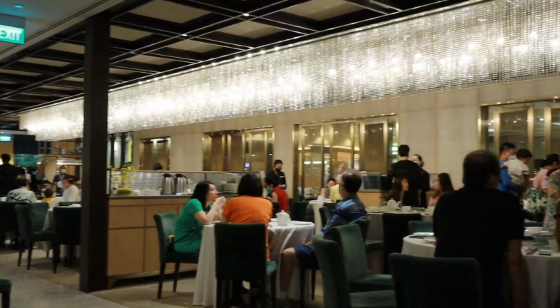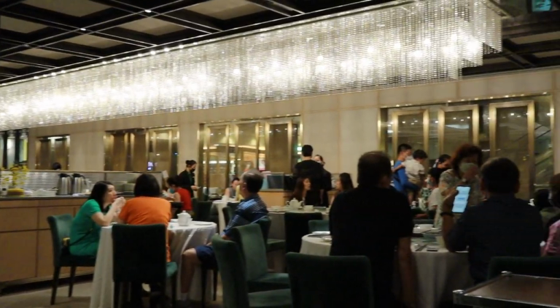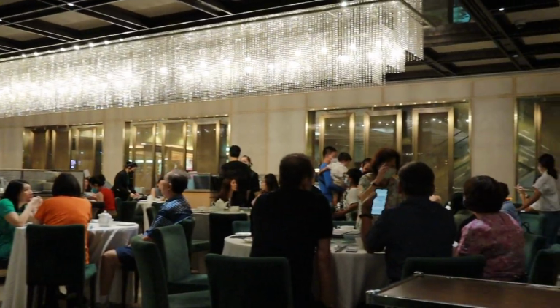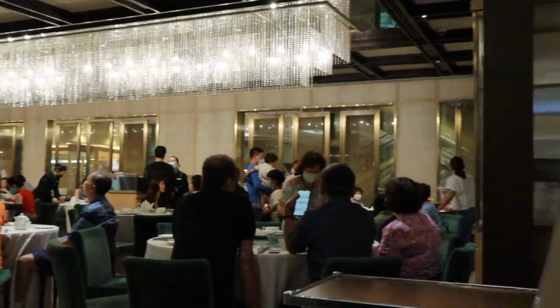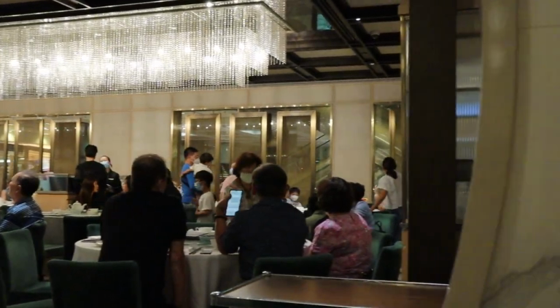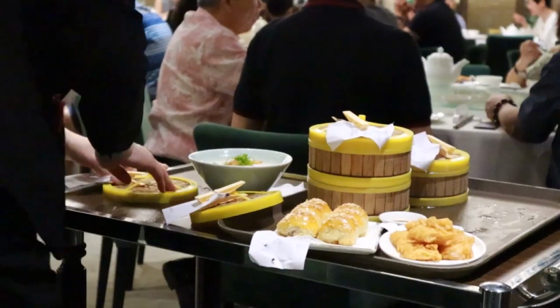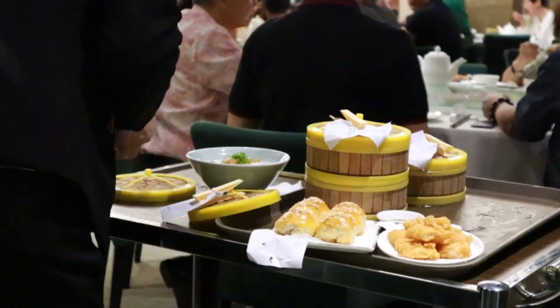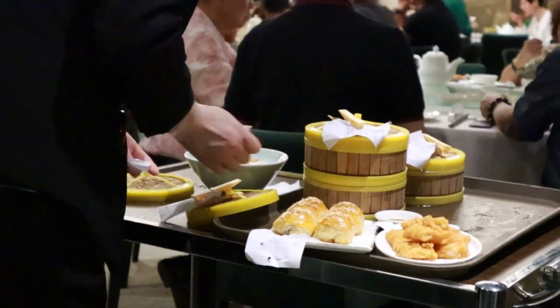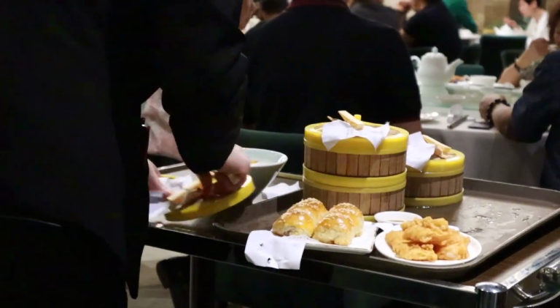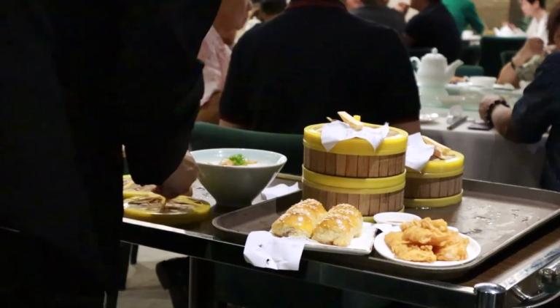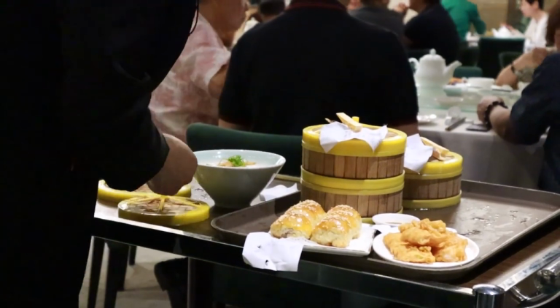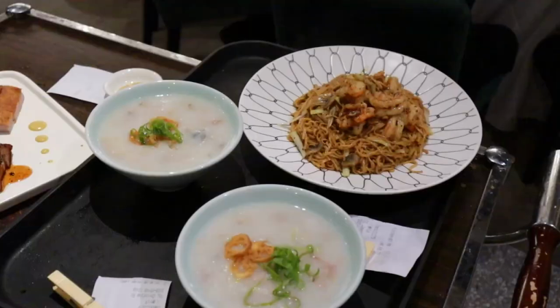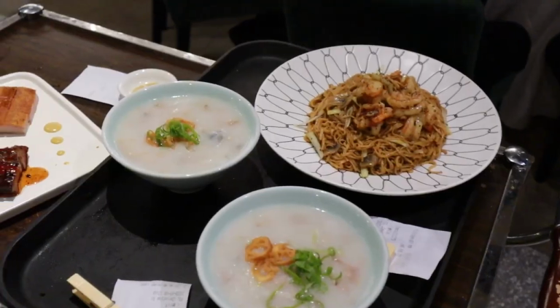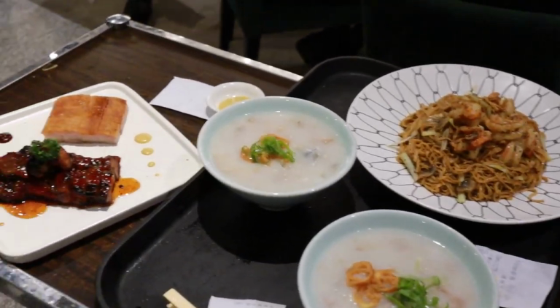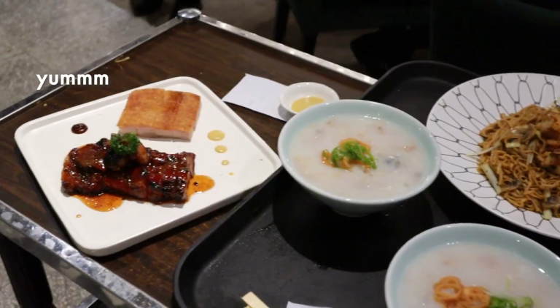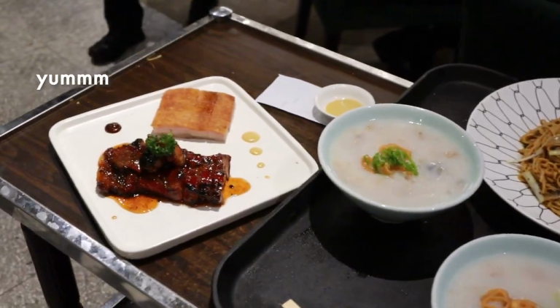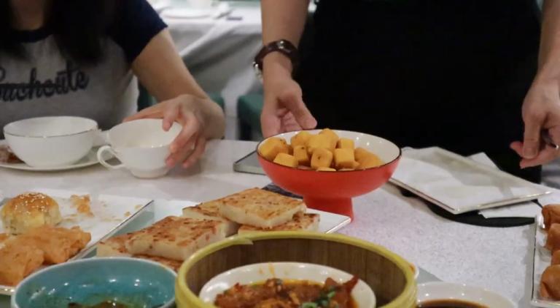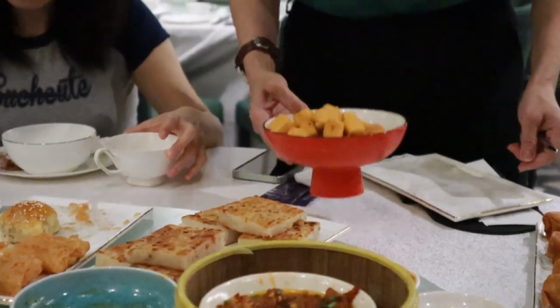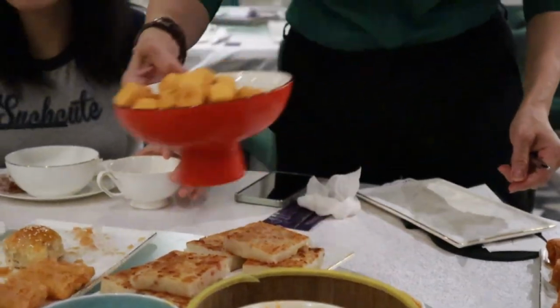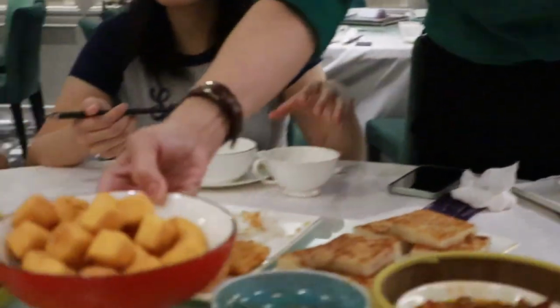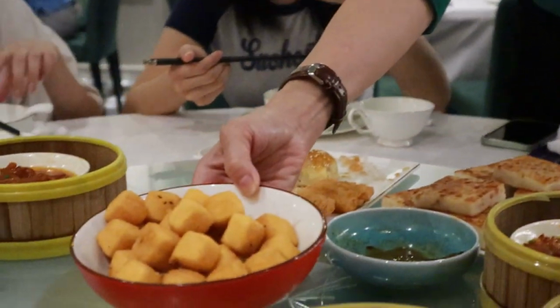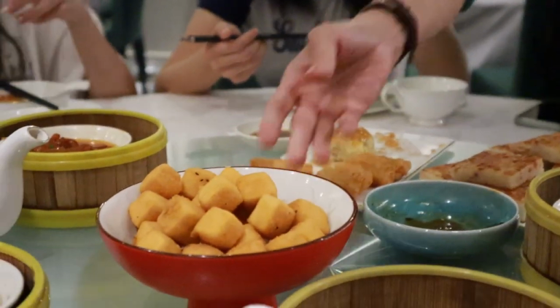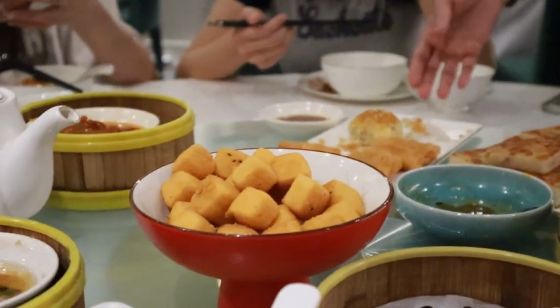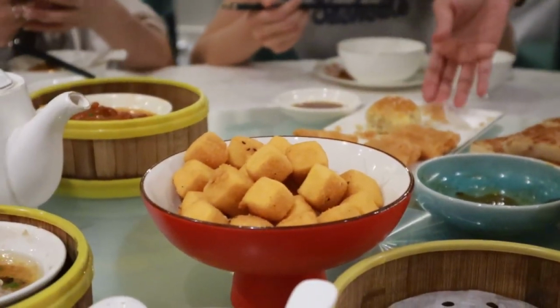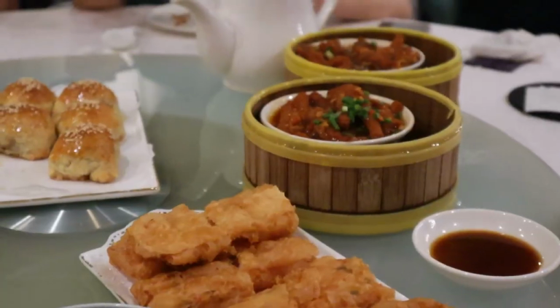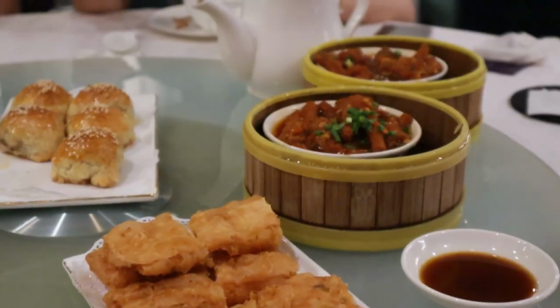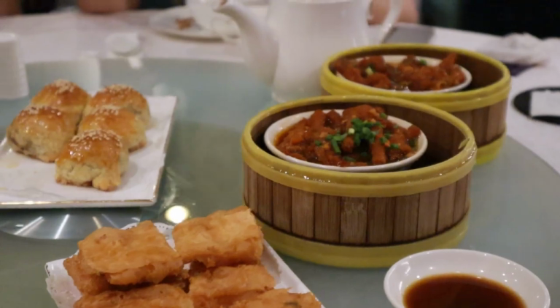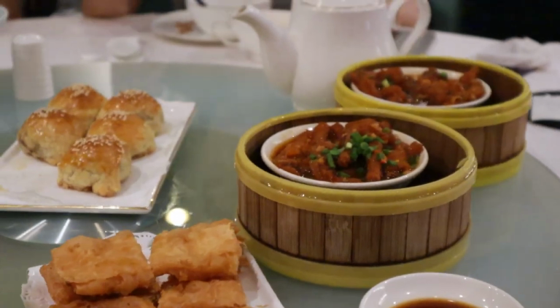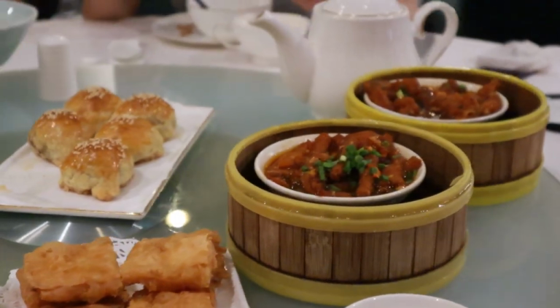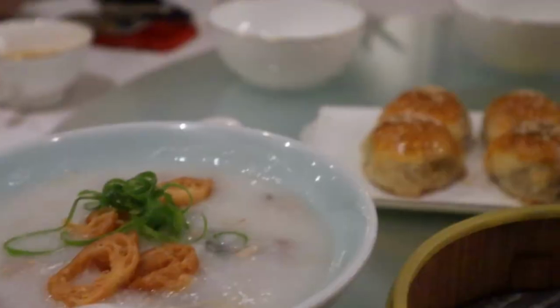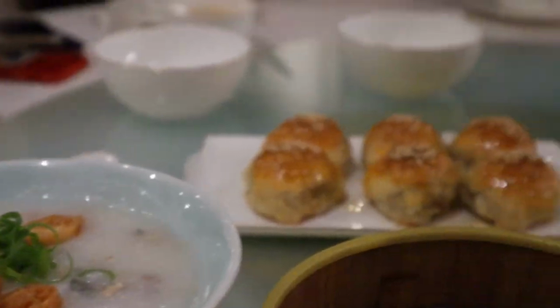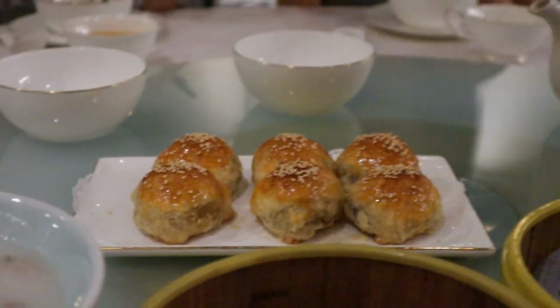Compared to other dim sum places around Orchard, Crystal J wasn't insanely crowded so we were able to get a table right away. Its interior decor reminded me a little bit of Hong Kong, and the food tastes pretty authentic as well, especially the cha su buns, which I am such a big fan of.